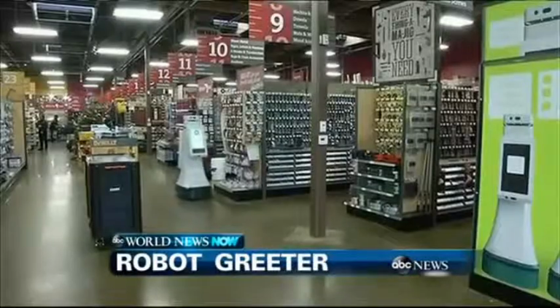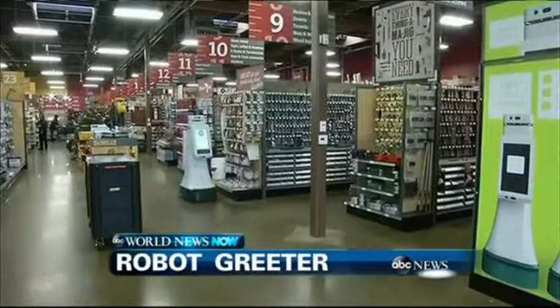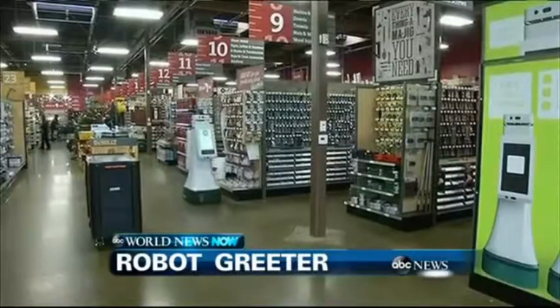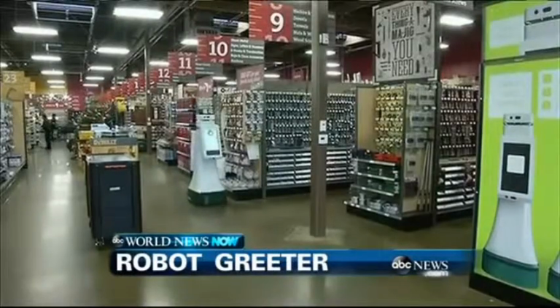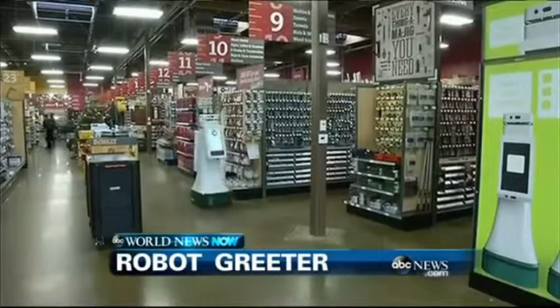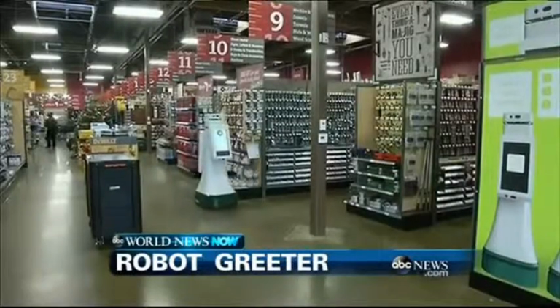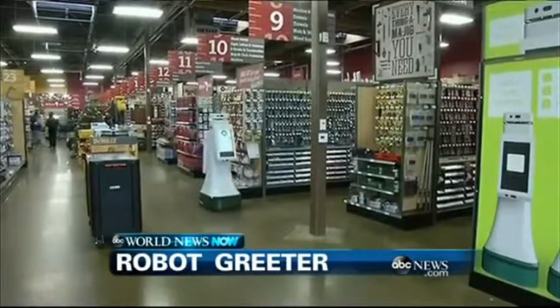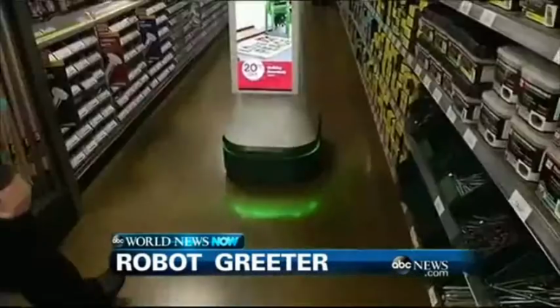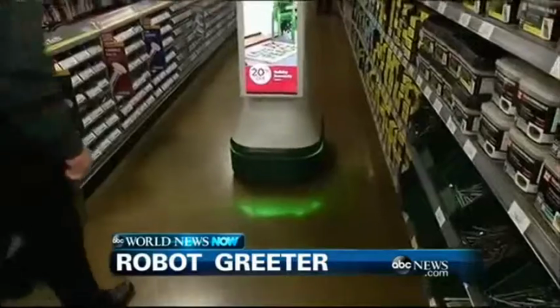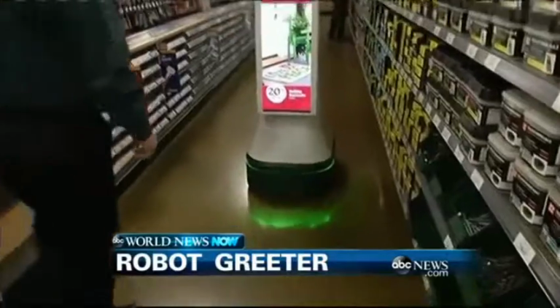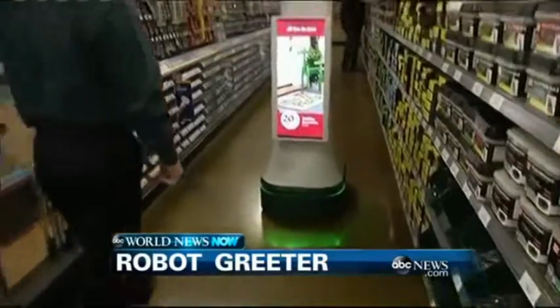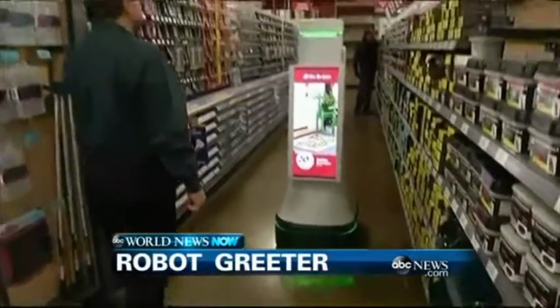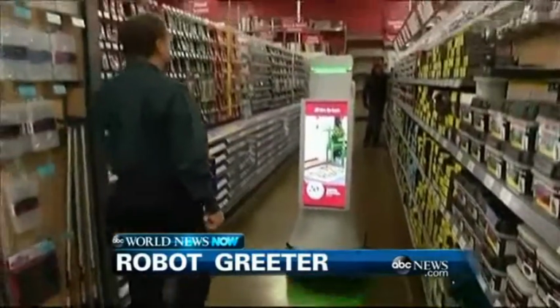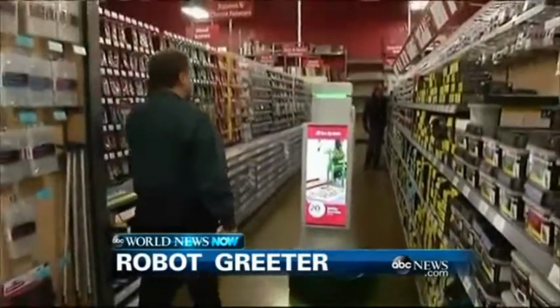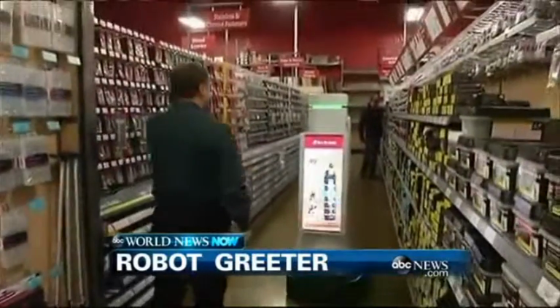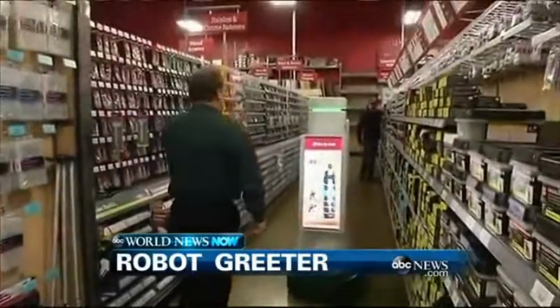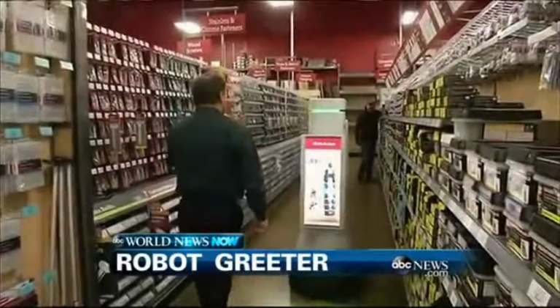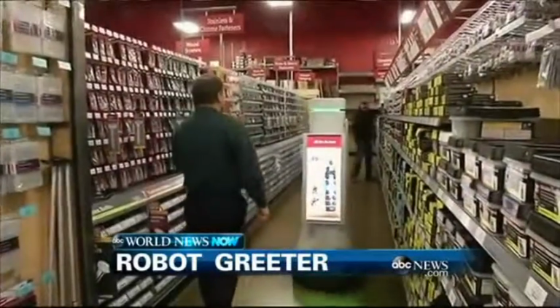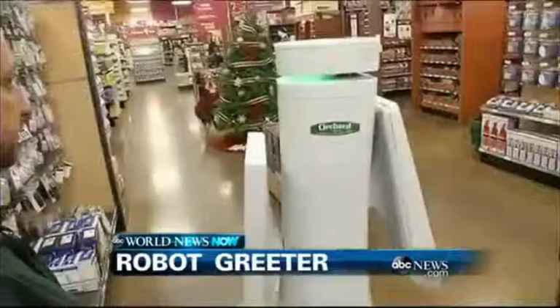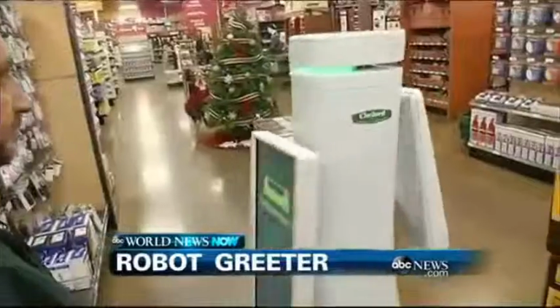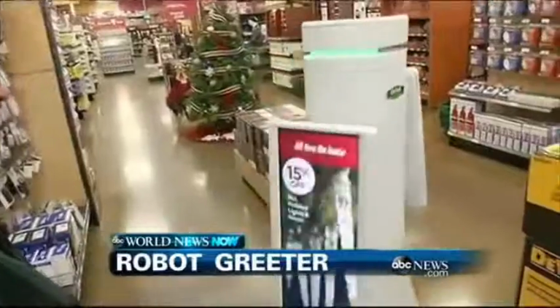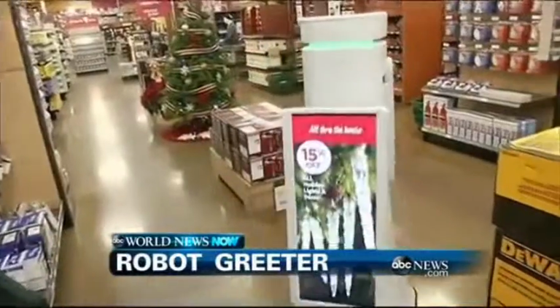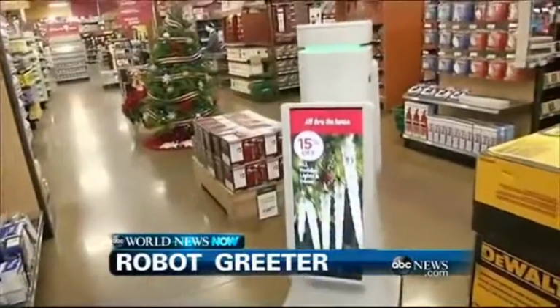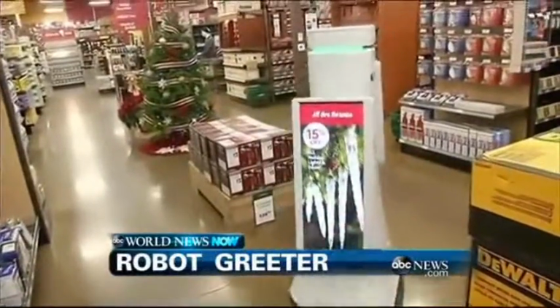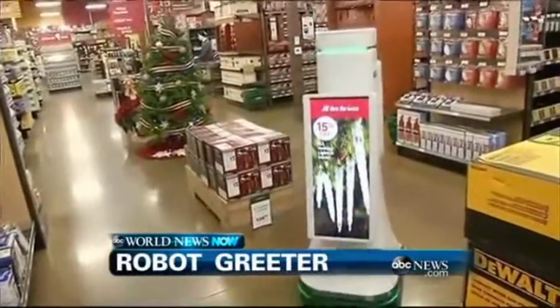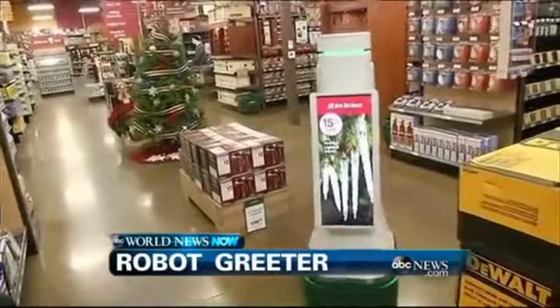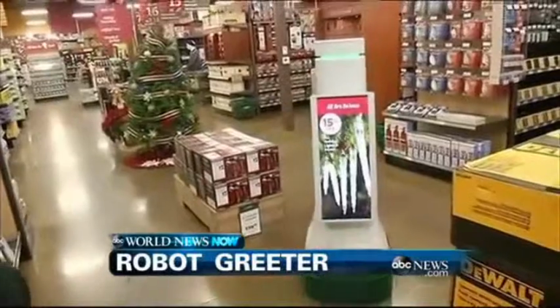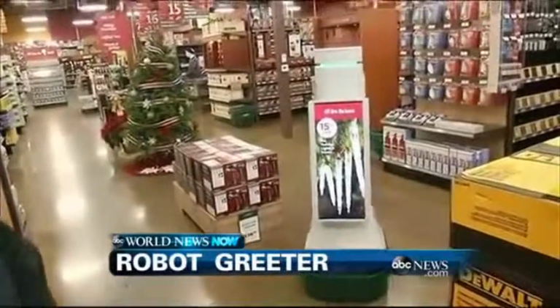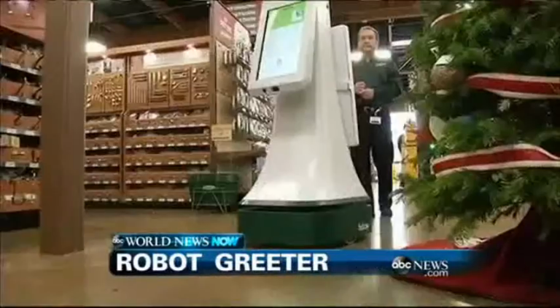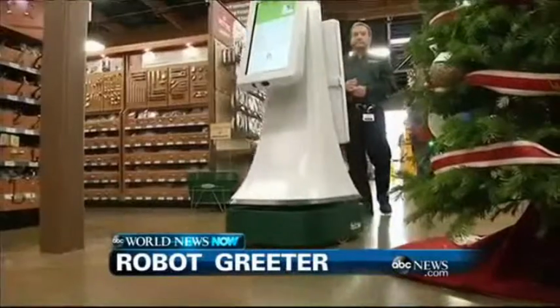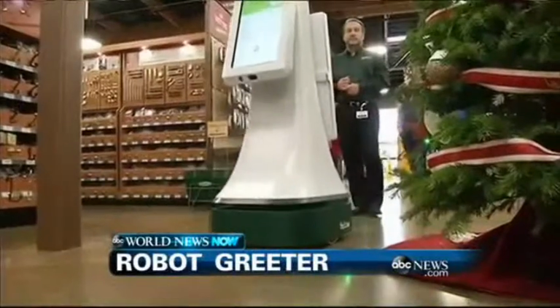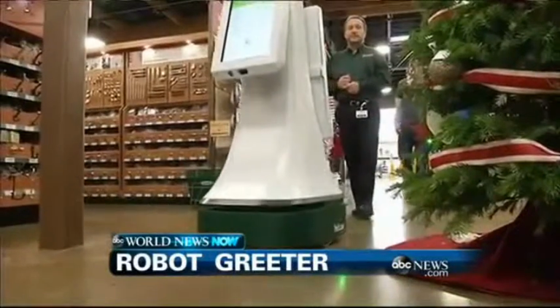Might be the weirdest part of it, though: while the store is closed, Oshbot rolls around on its own, learning where stuff is on the shelves. Soon, they hope they'll be able to scan objects in 3D.